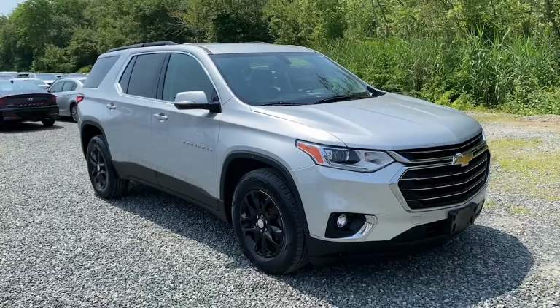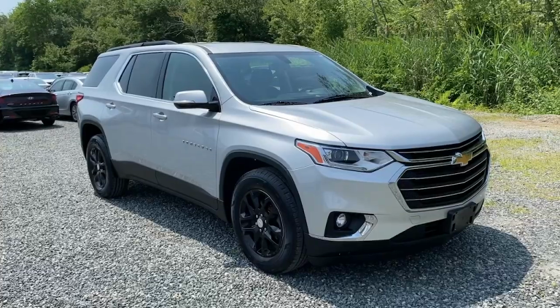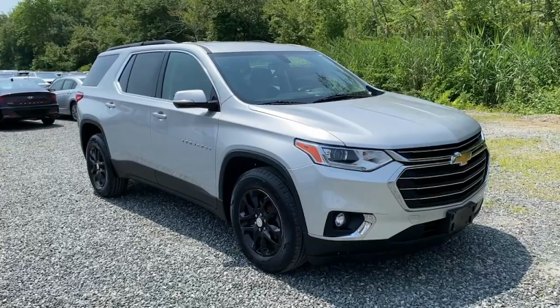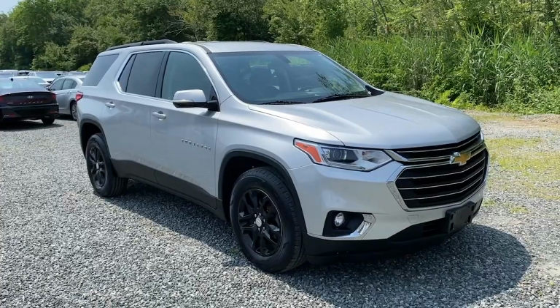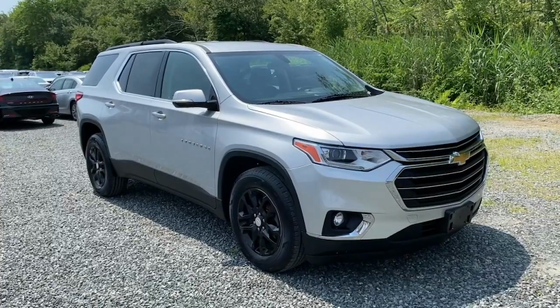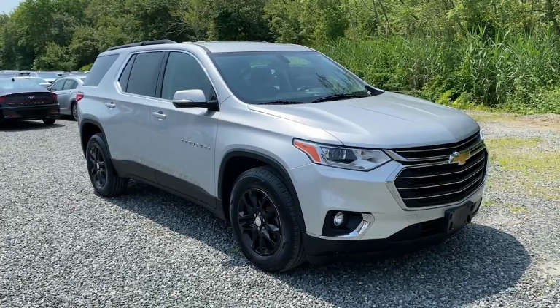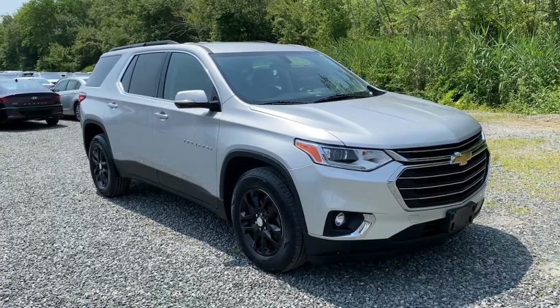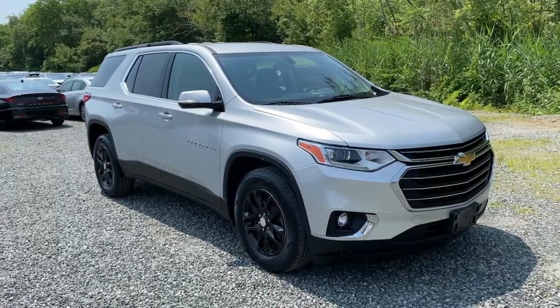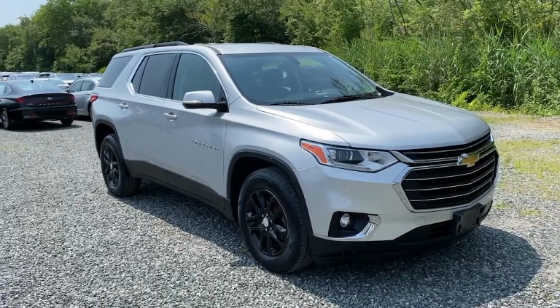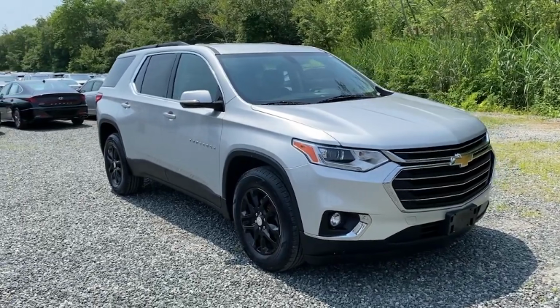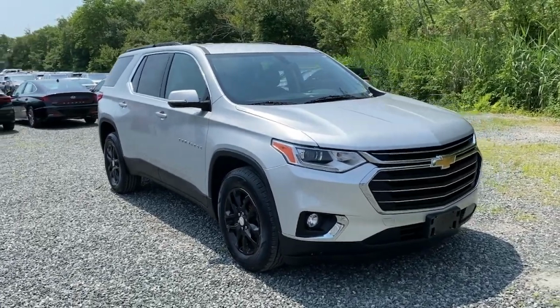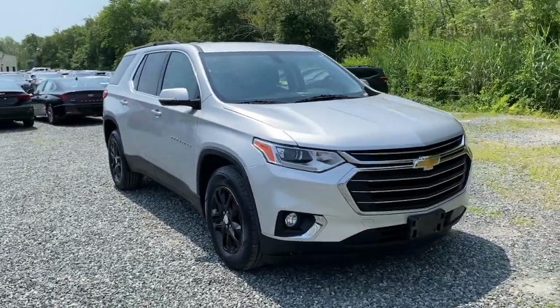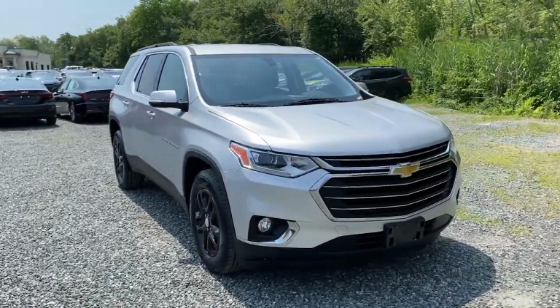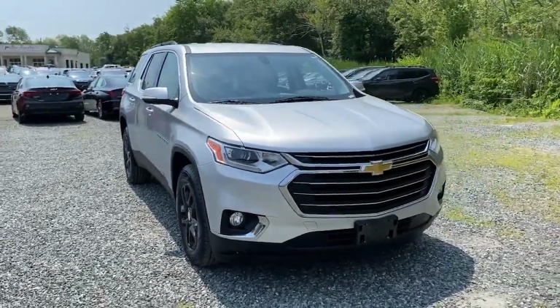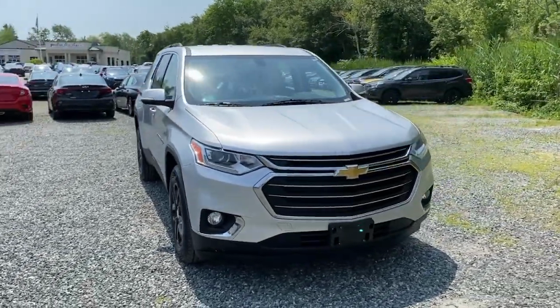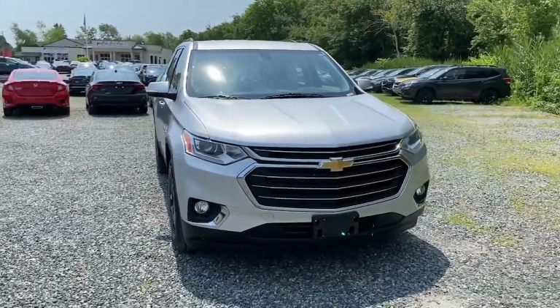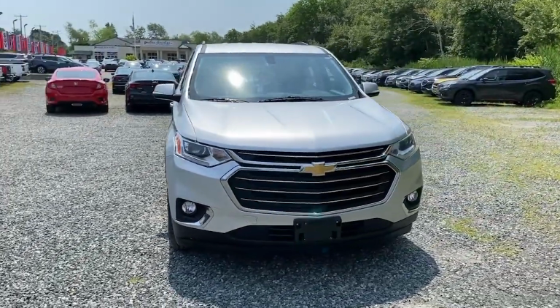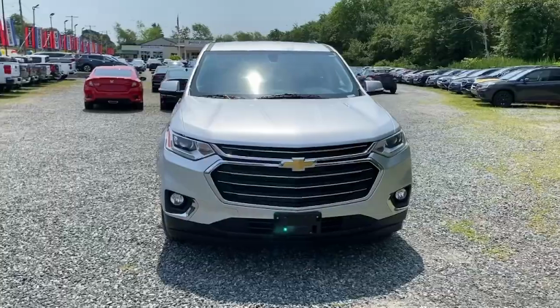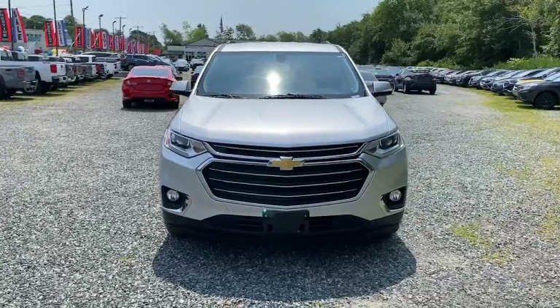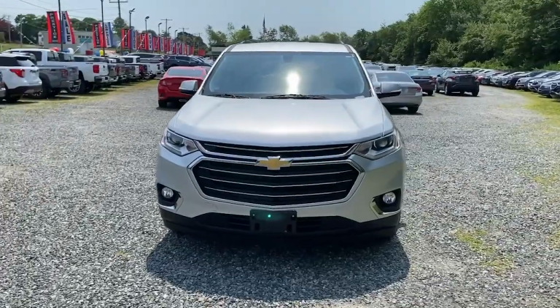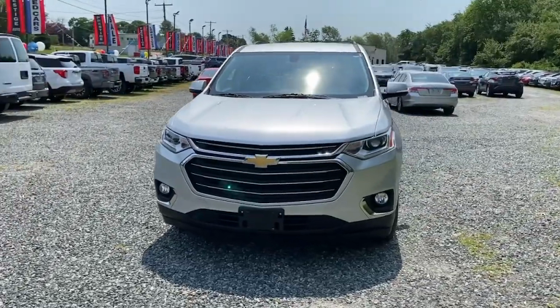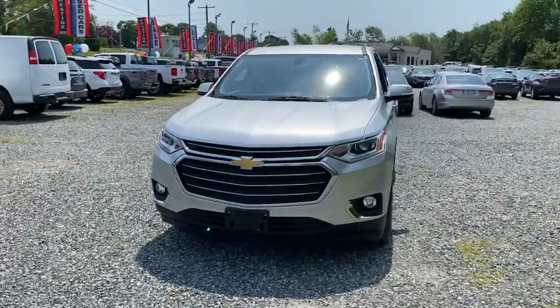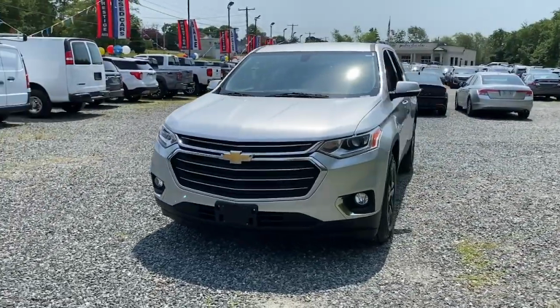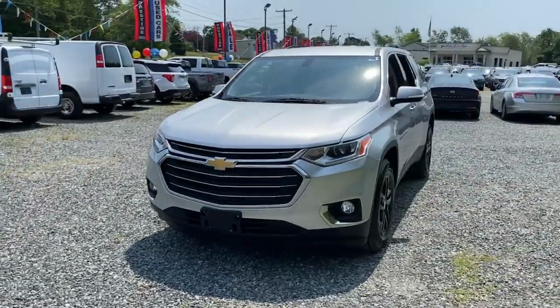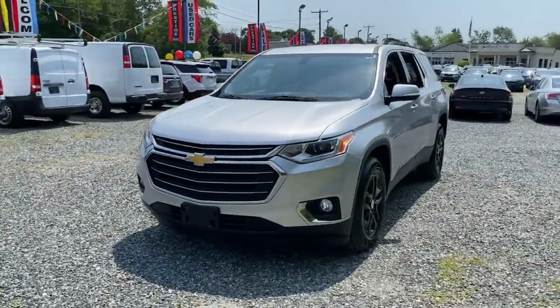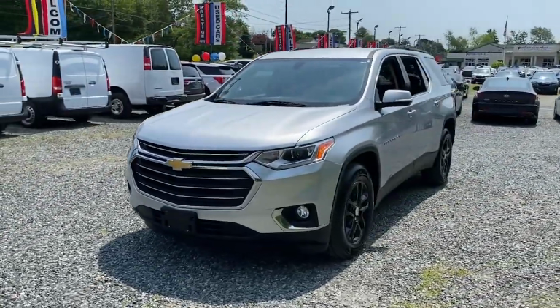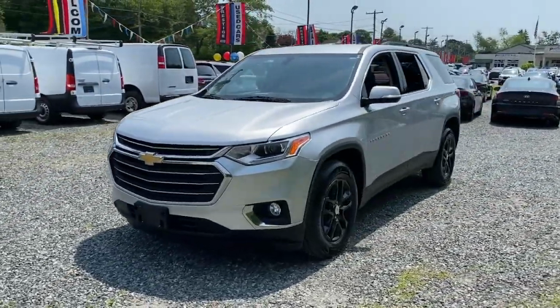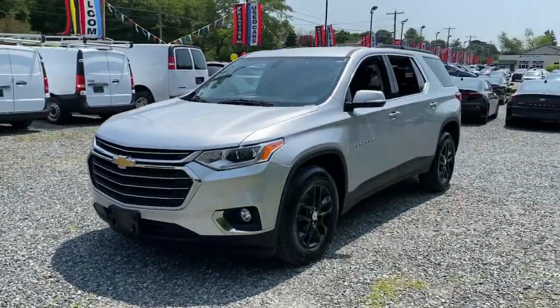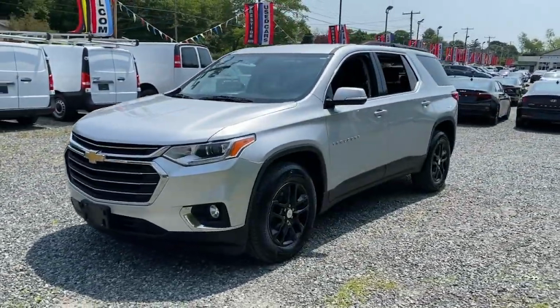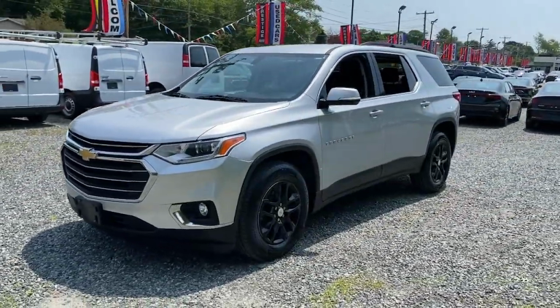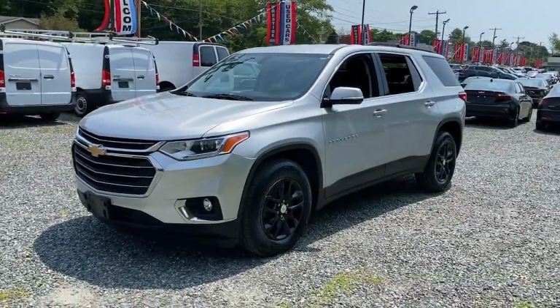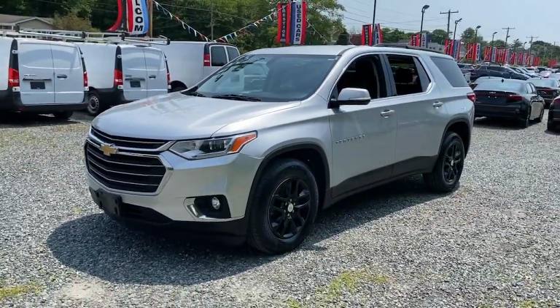Go home happy with the 2019 Chevrolet Traverse. With less than 150,000 miles on the odometer, this vehicle provides excellent value.